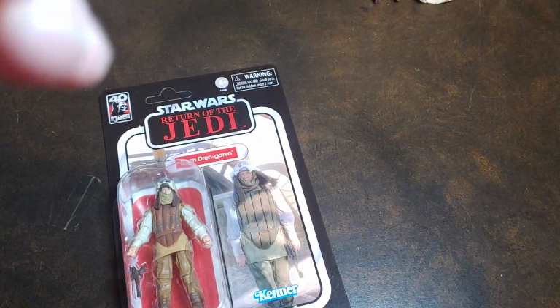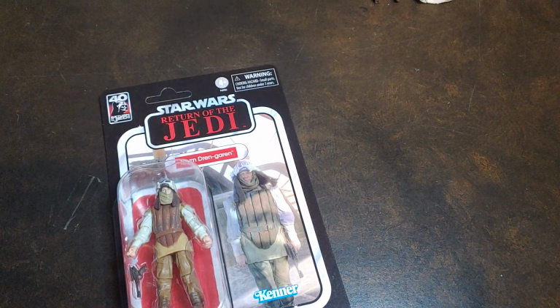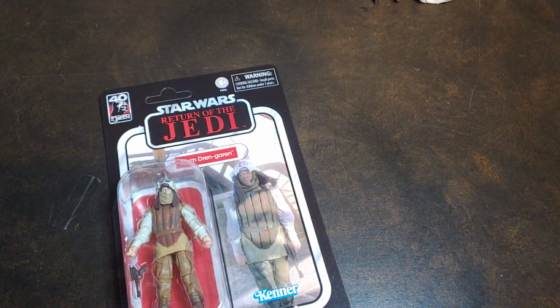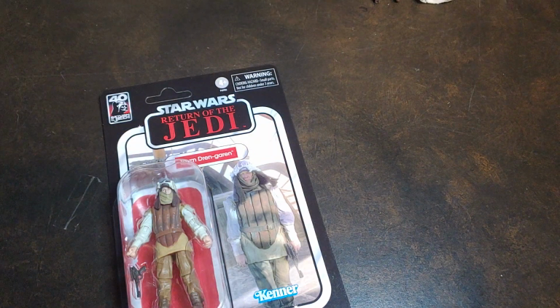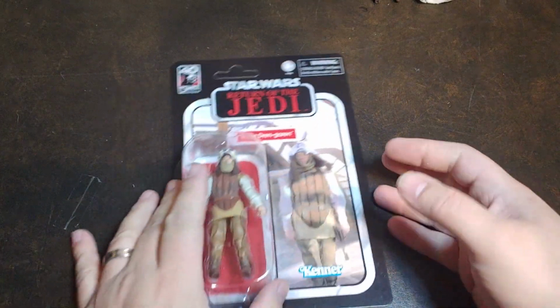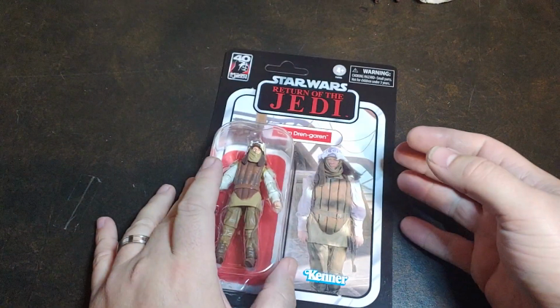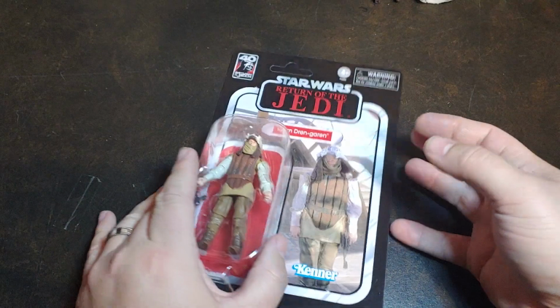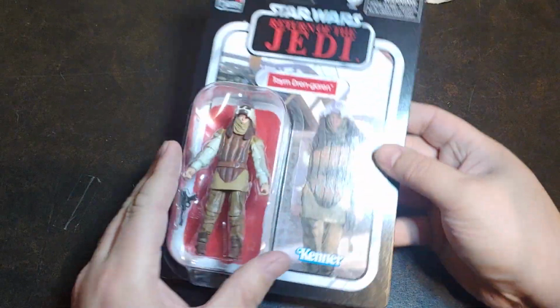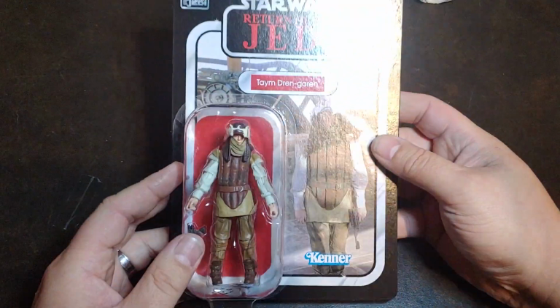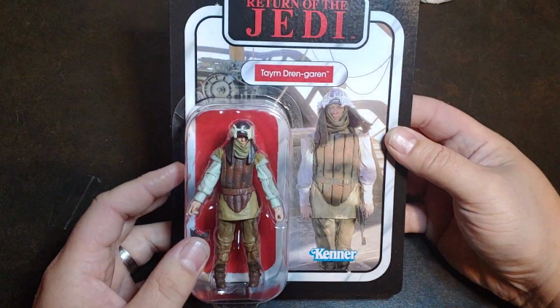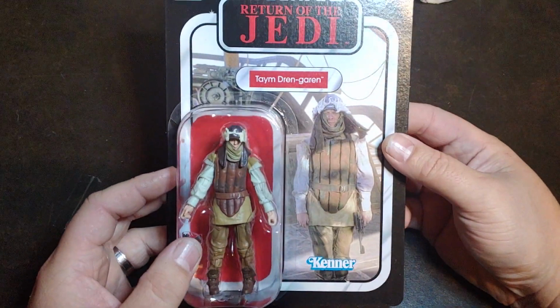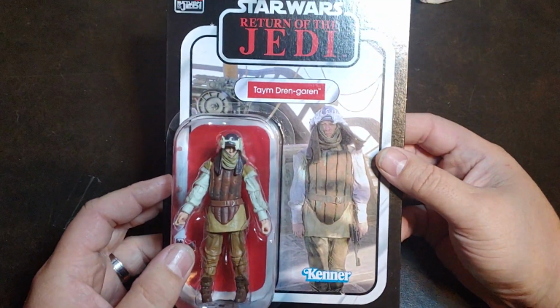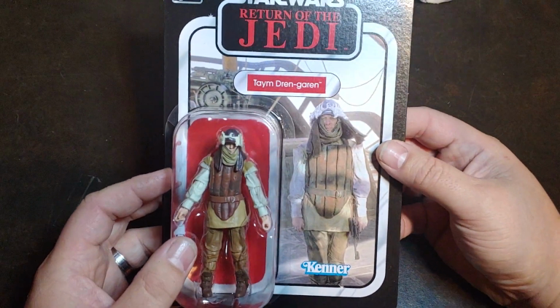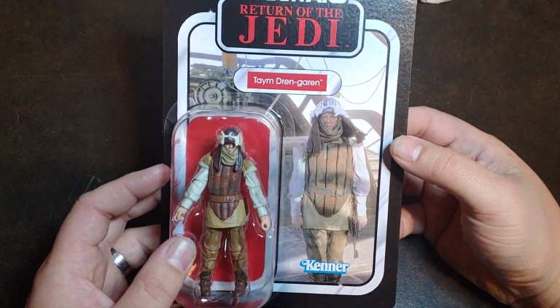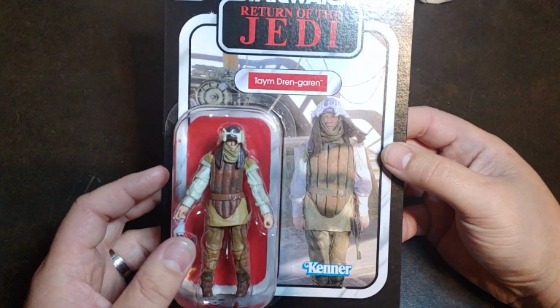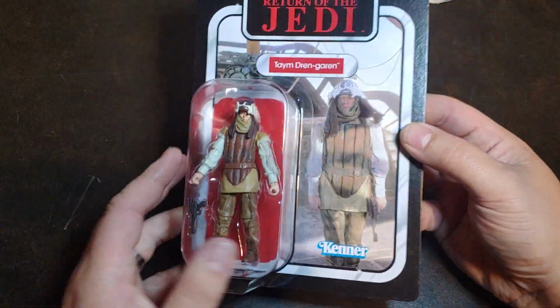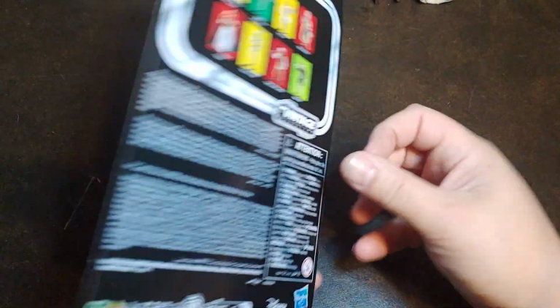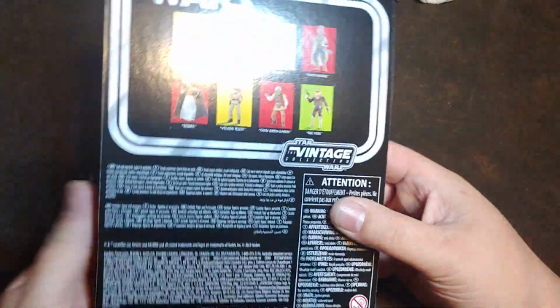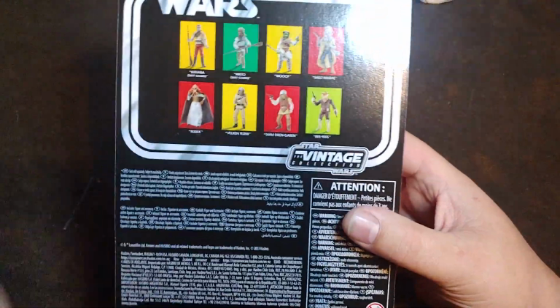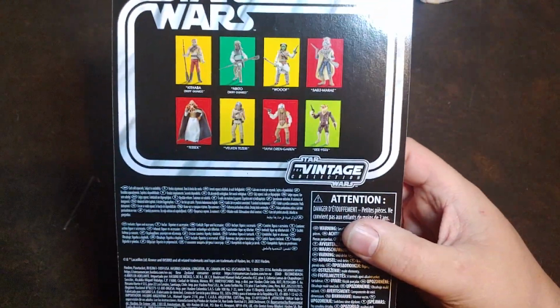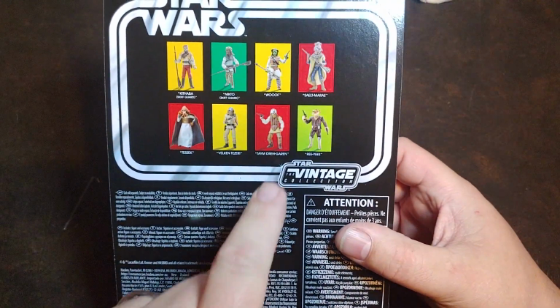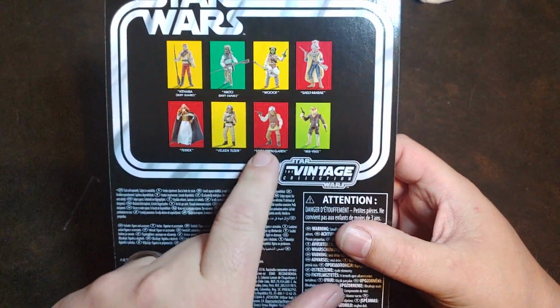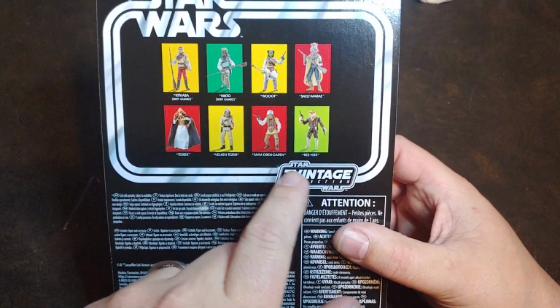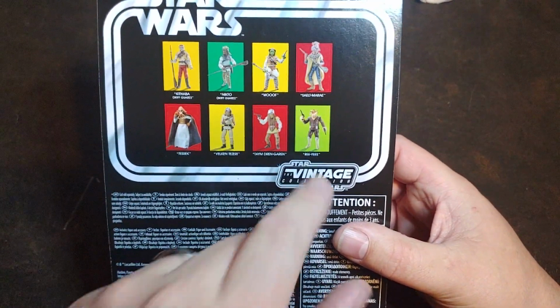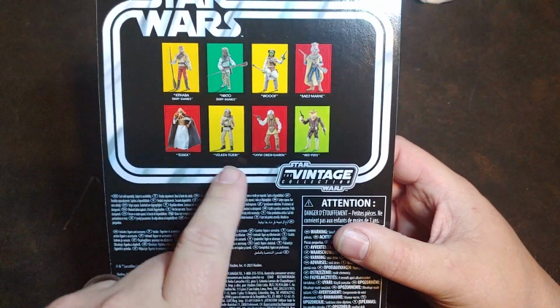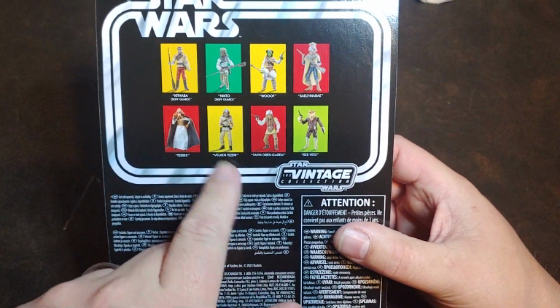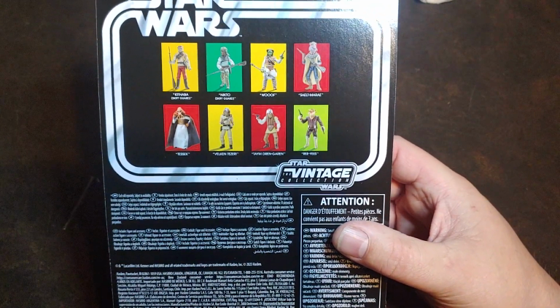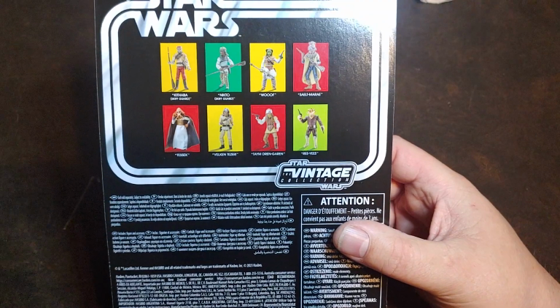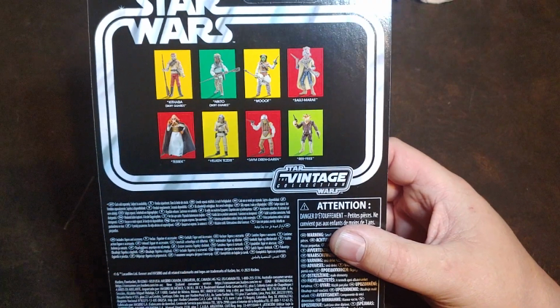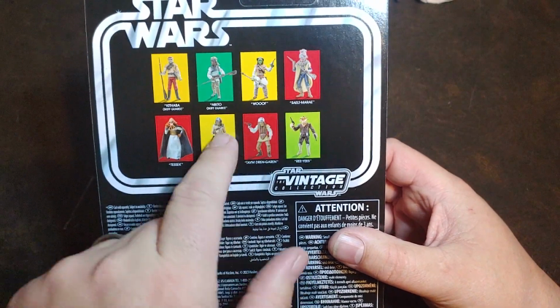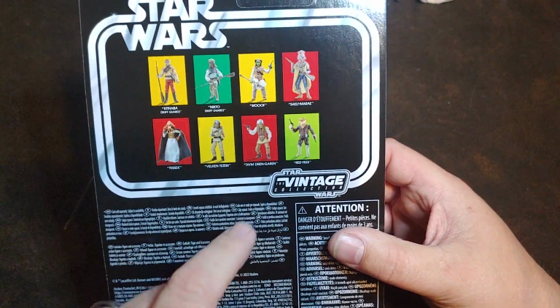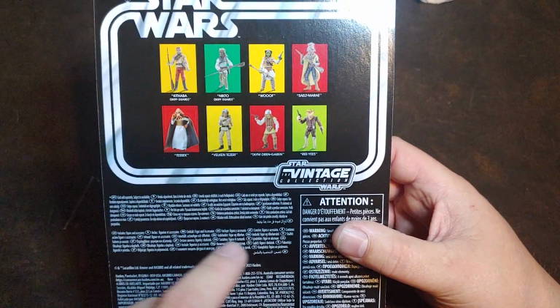I believe this is the very first time this figure has ever been released, not only on Vintage Collection, but in general. I don't recall seeing these guys before — the Tame Dren or the Velkan. I don't remember ever seeing them released before.